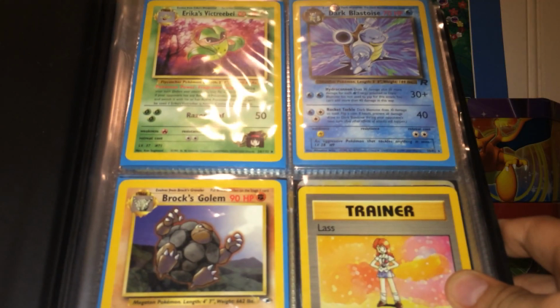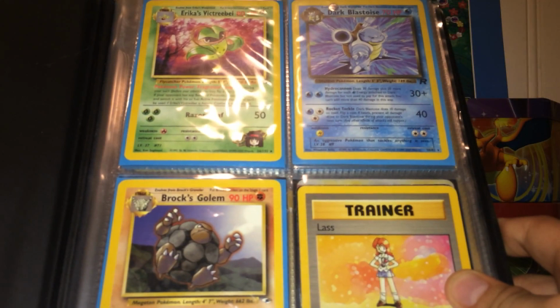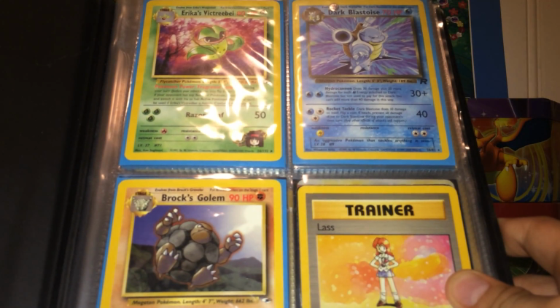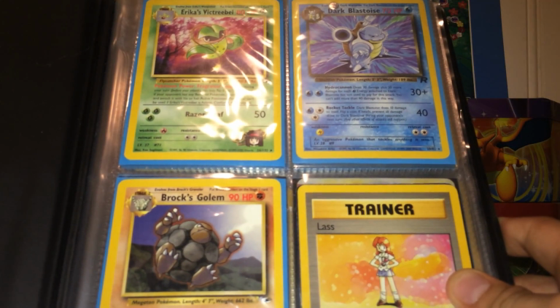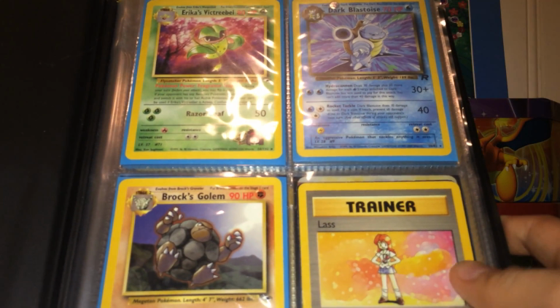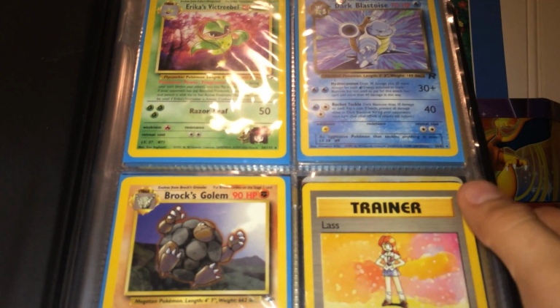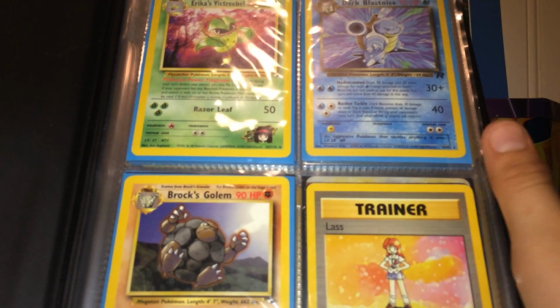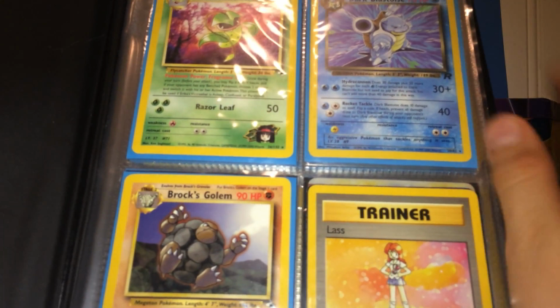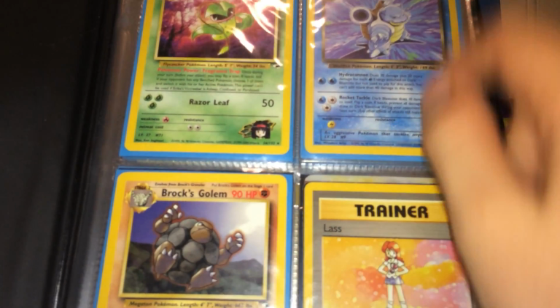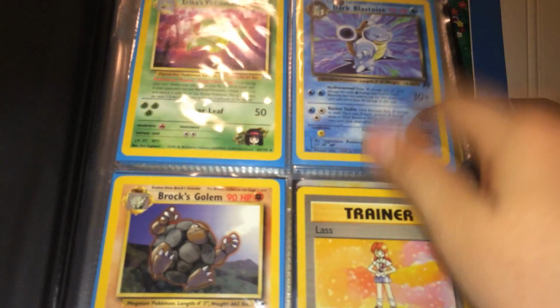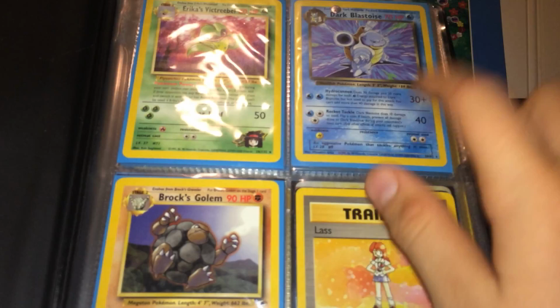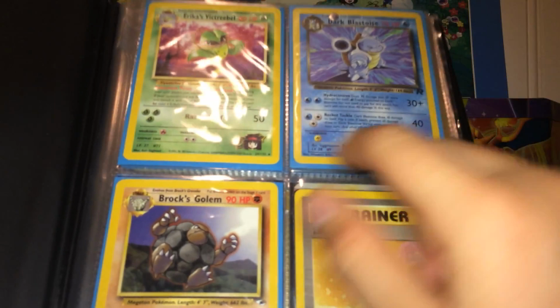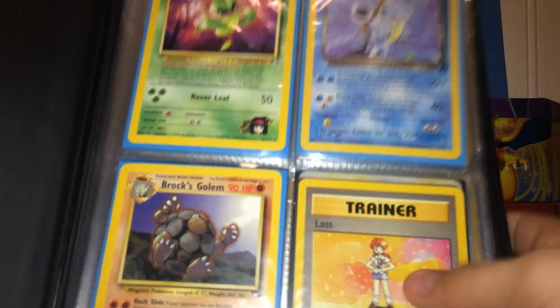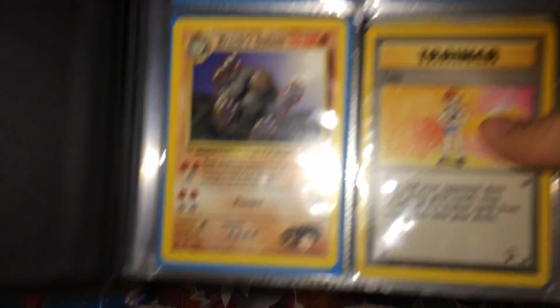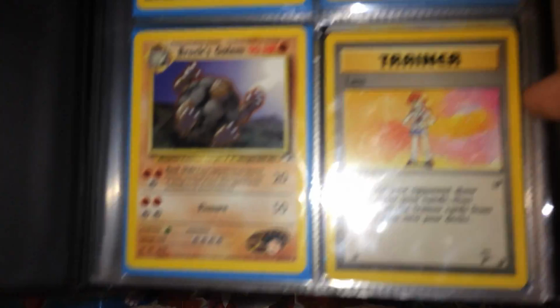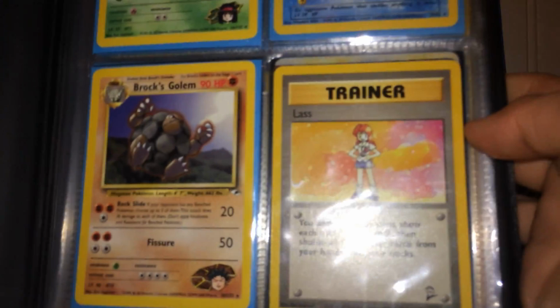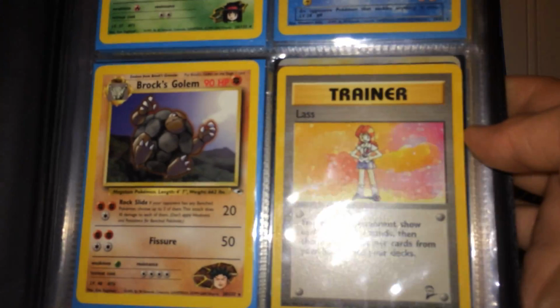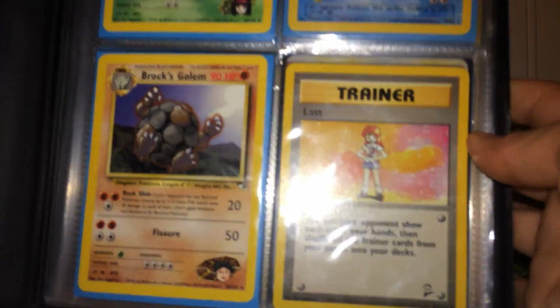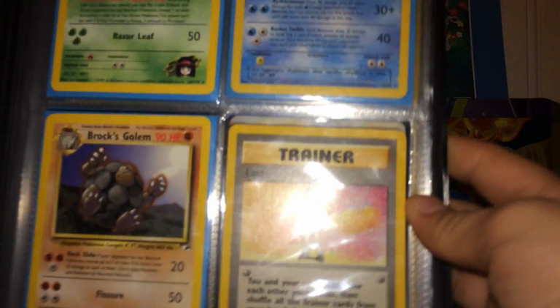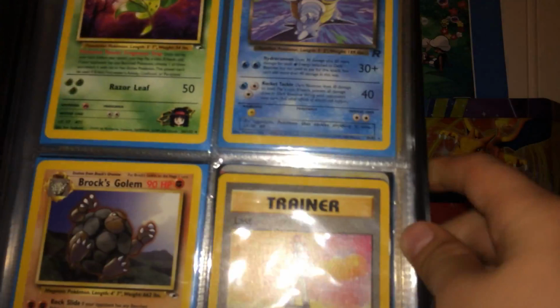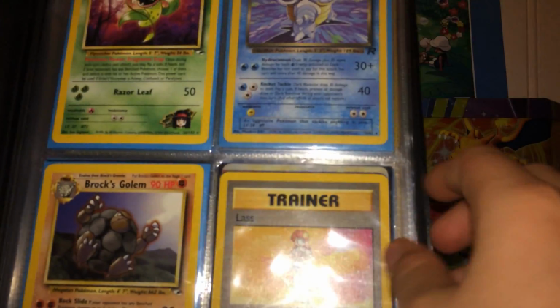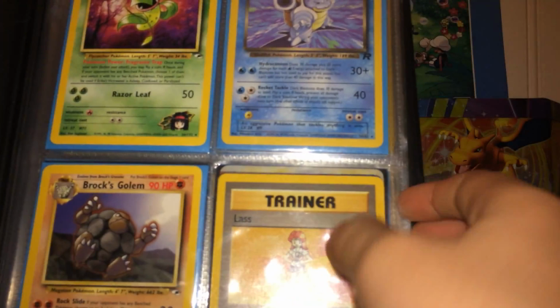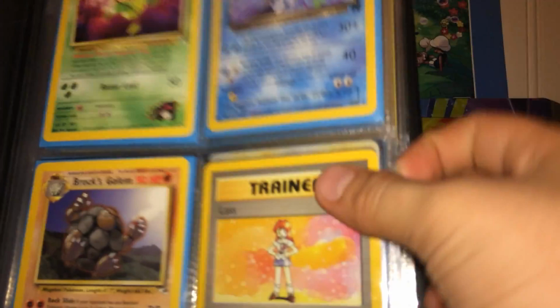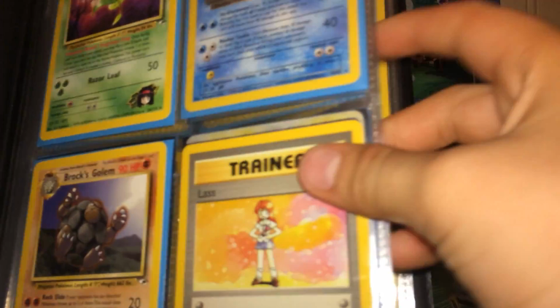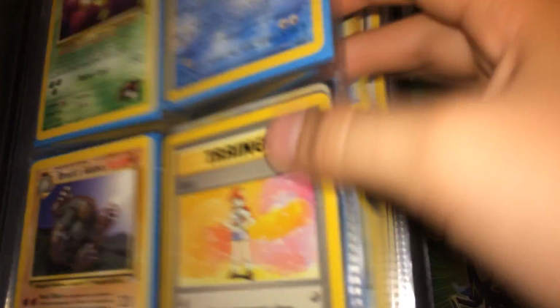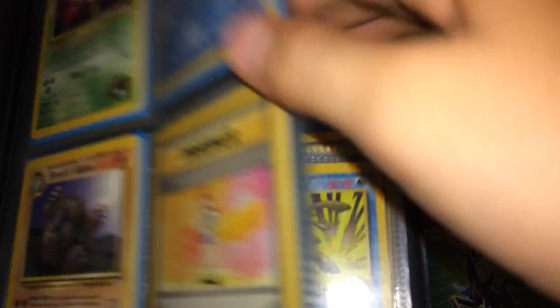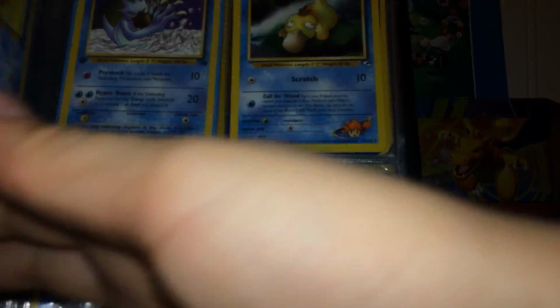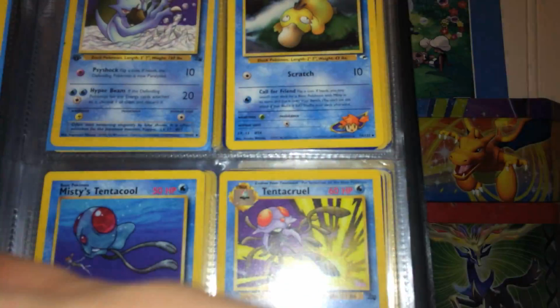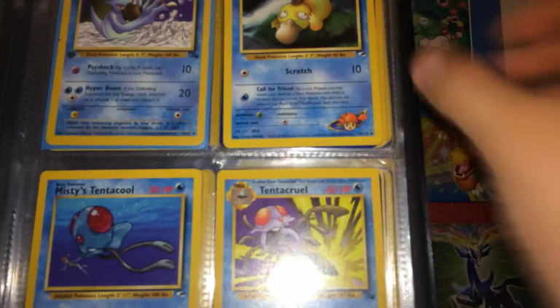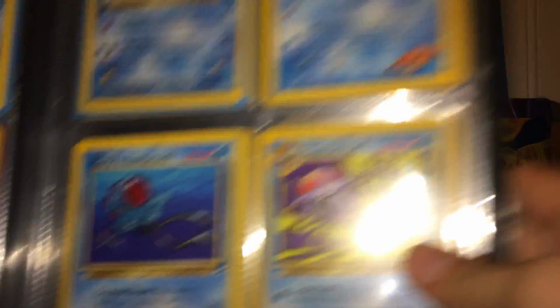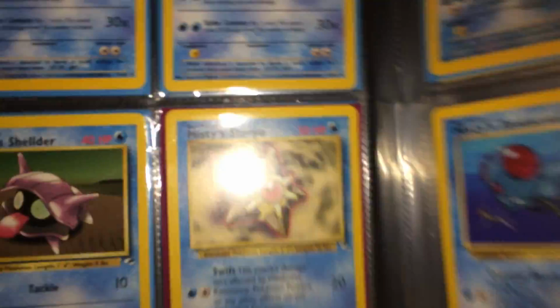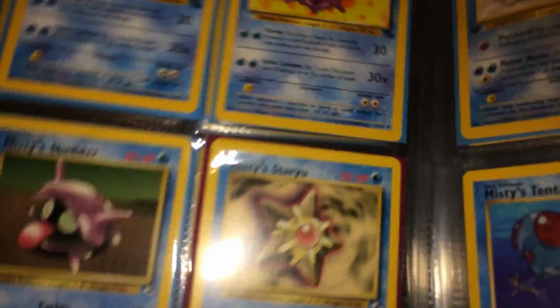First up, we got some rares. We got Erica's Victory Bell, Dark Blastoise — really cool — Brock's Golem, and a rare trainer: Lass.